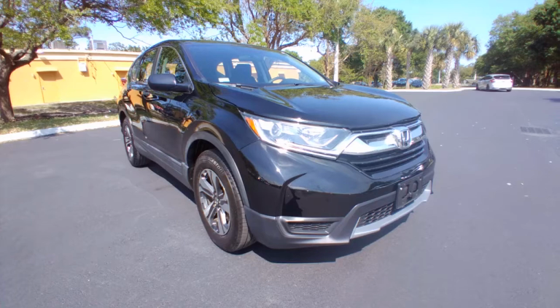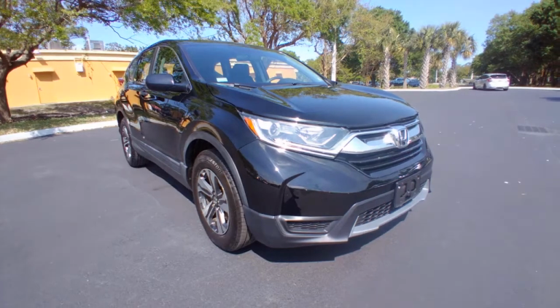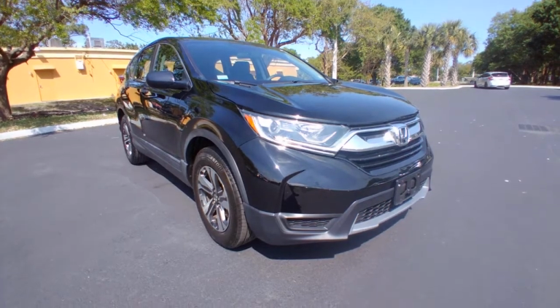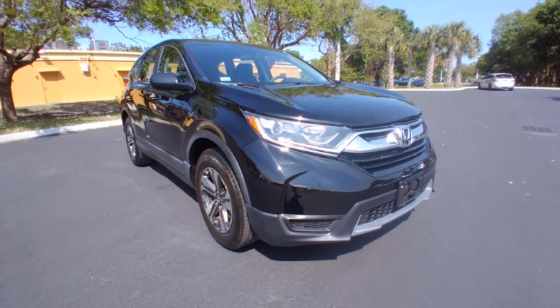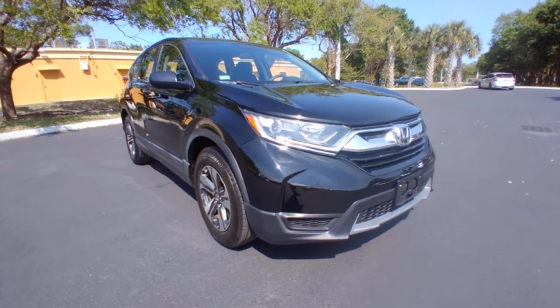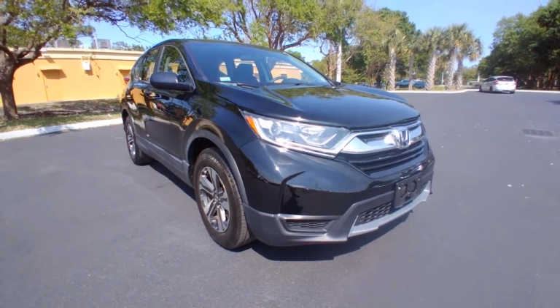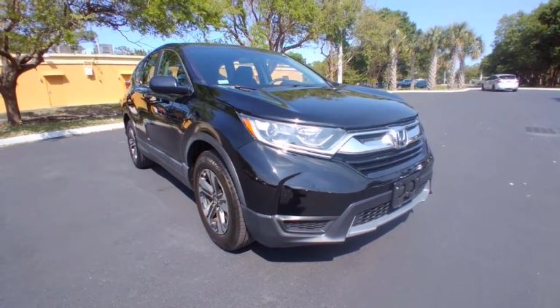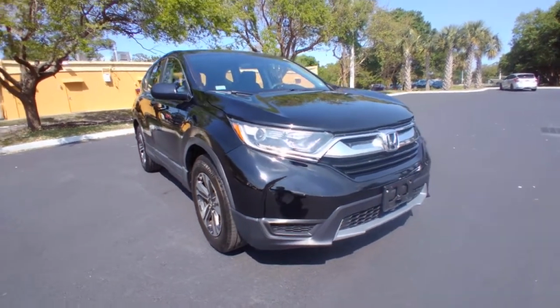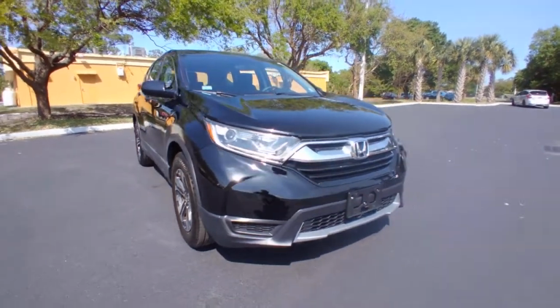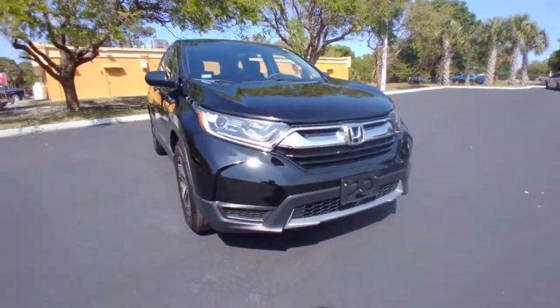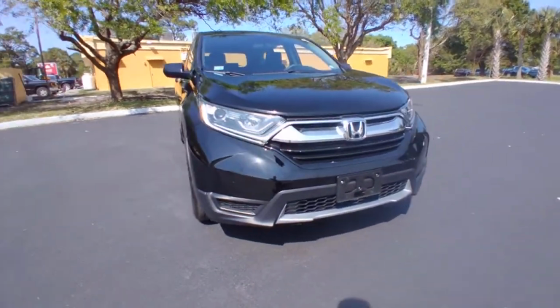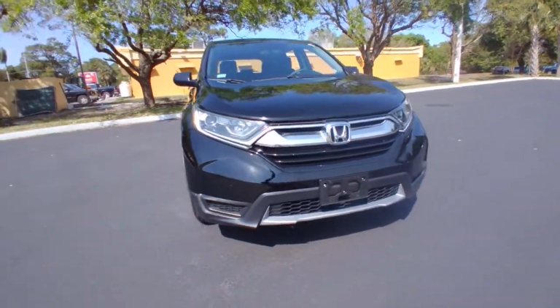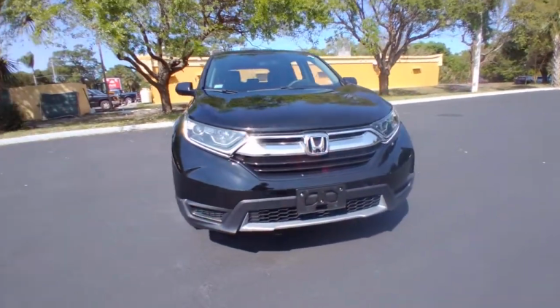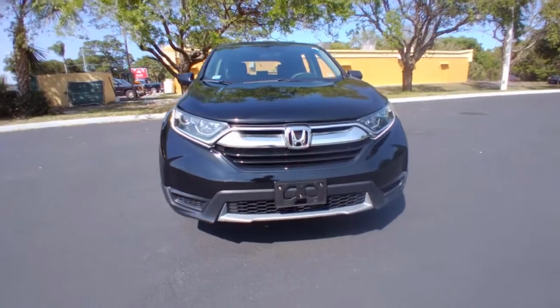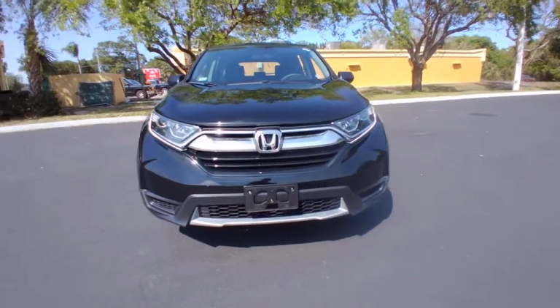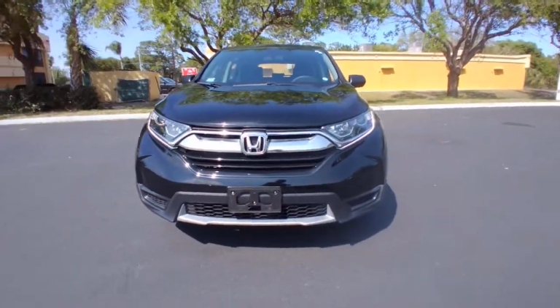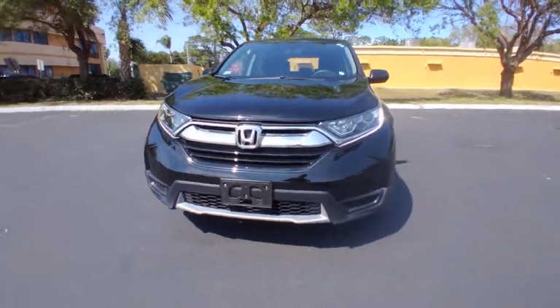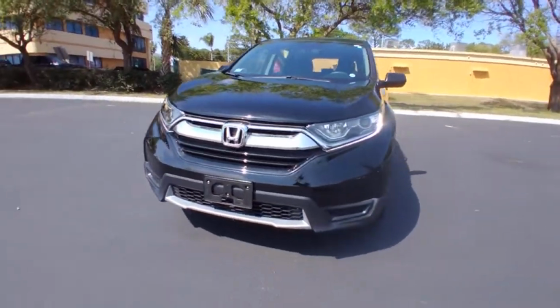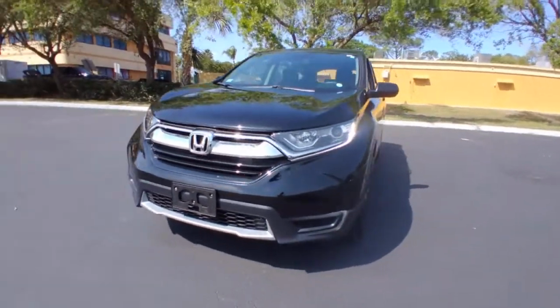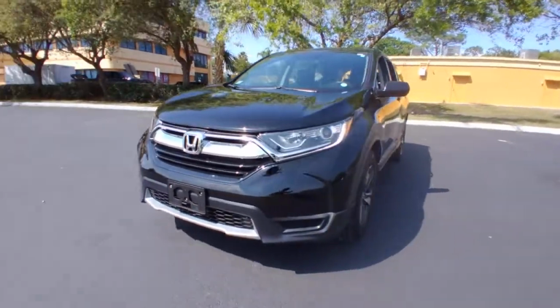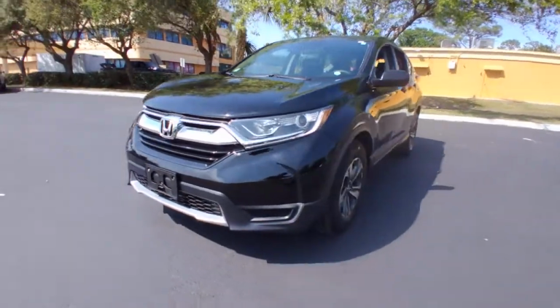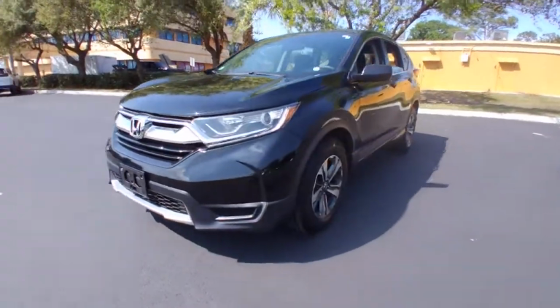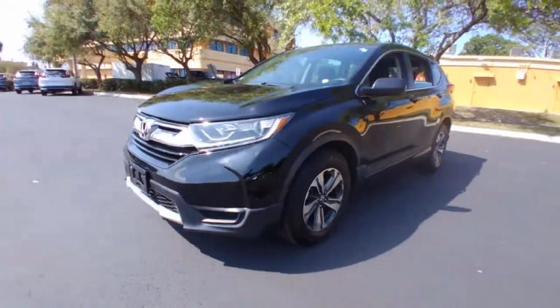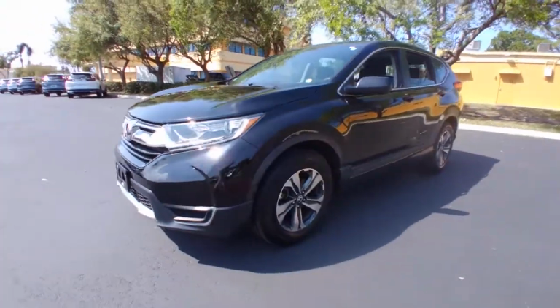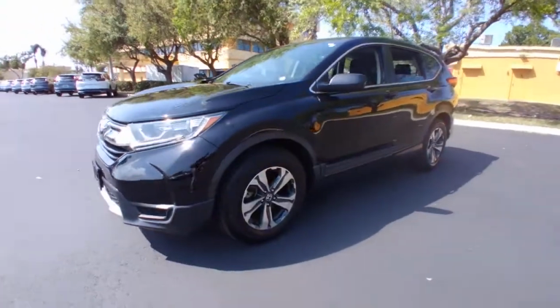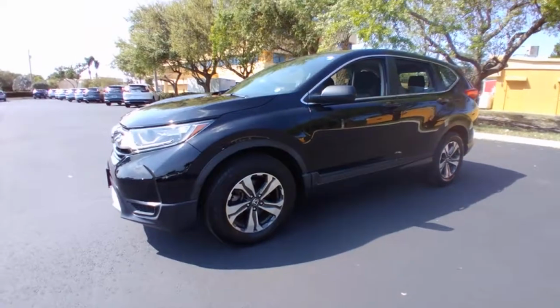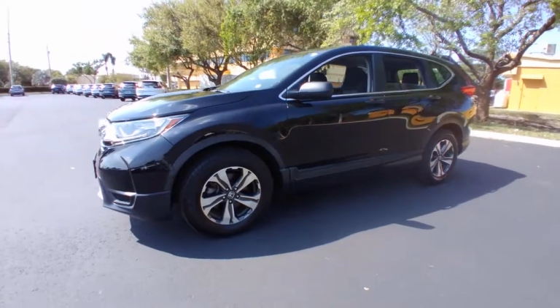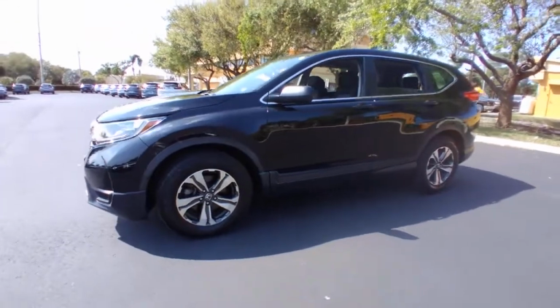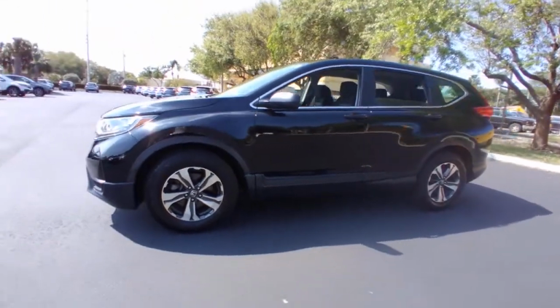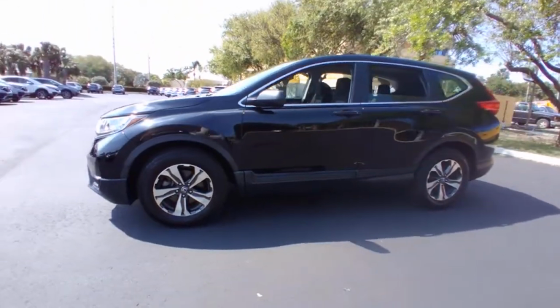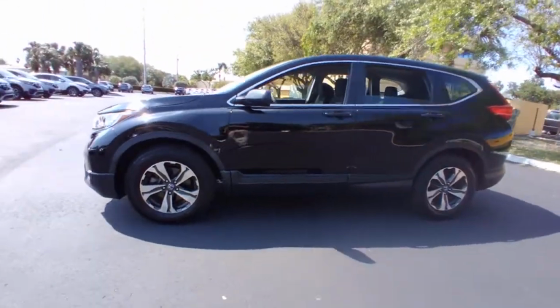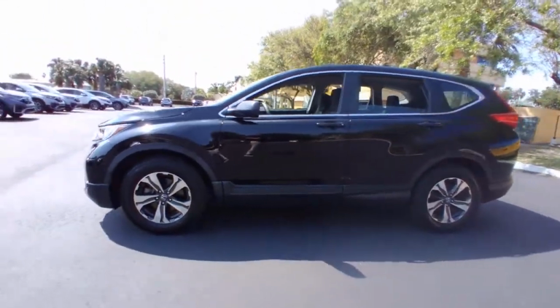You will love the features of this 2019 Honda CR-V. This vehicle still has fewer than 10,000 miles on the clock, so it won't last long. Take a closer look at this stylish and up-for-anything CR-V.